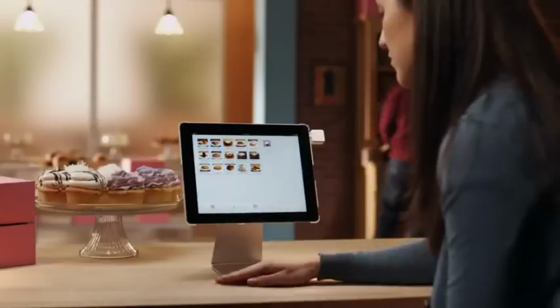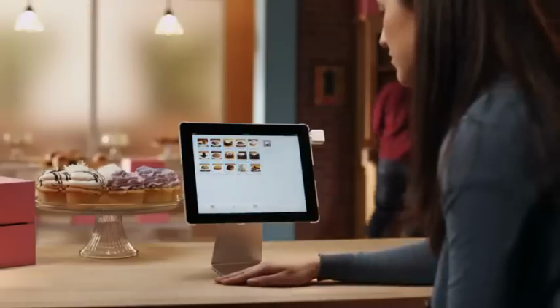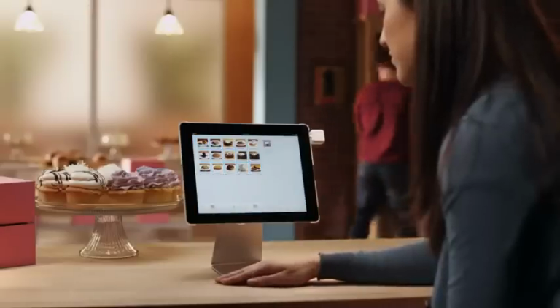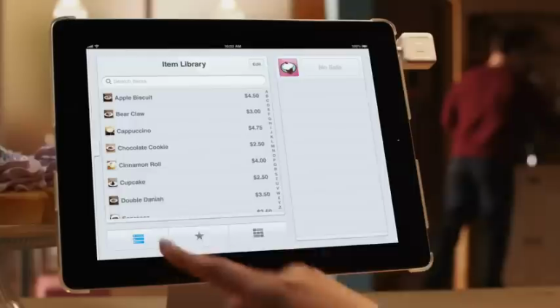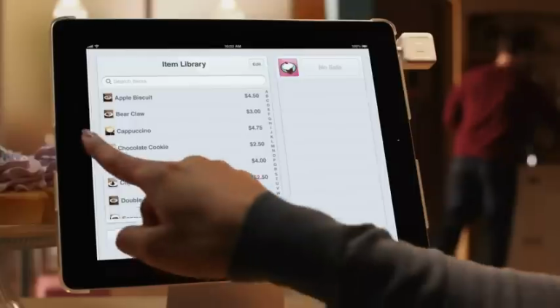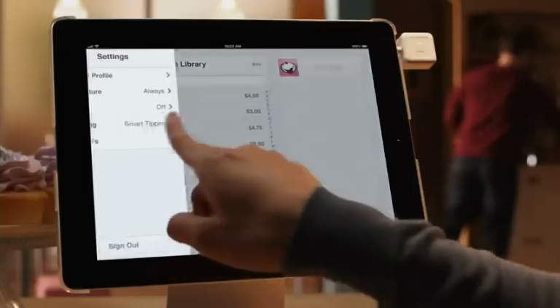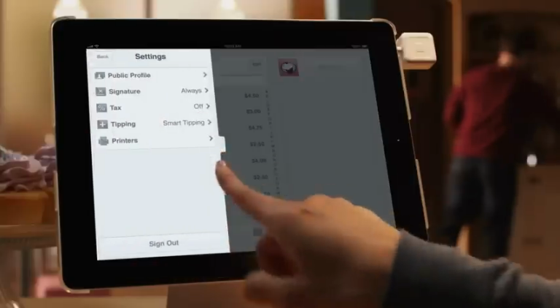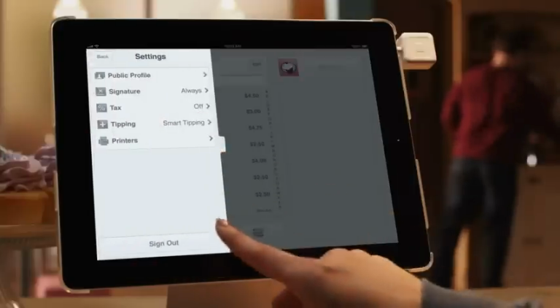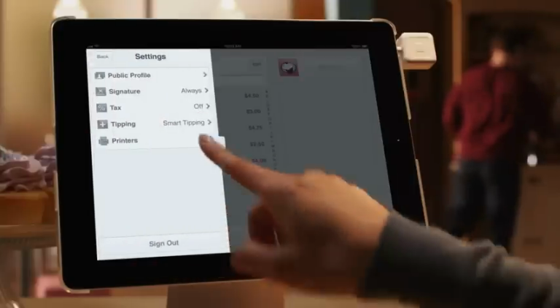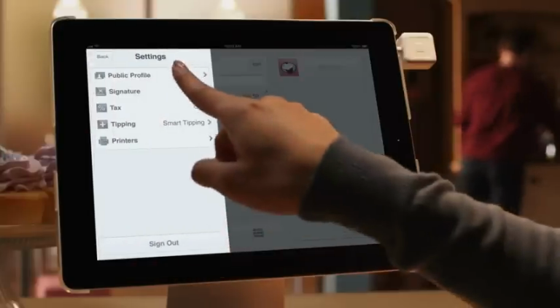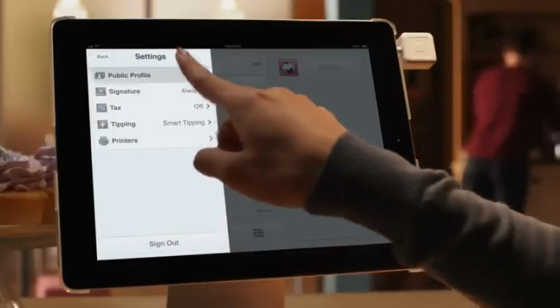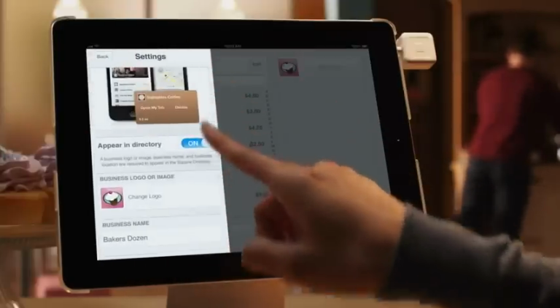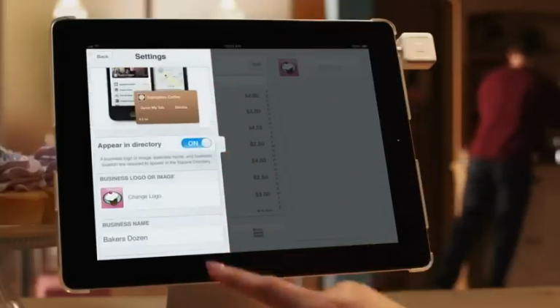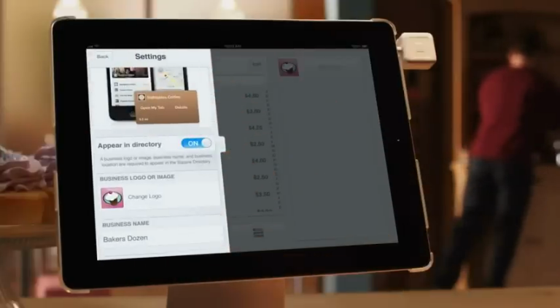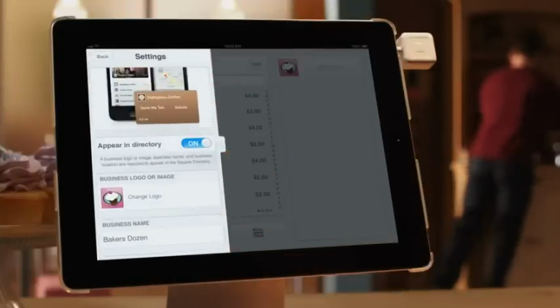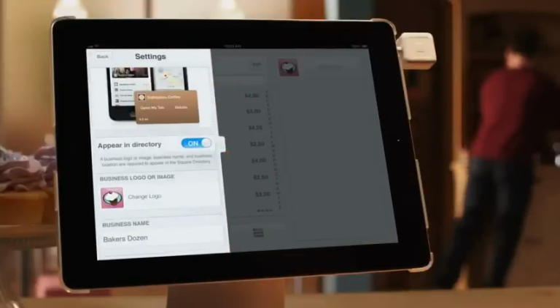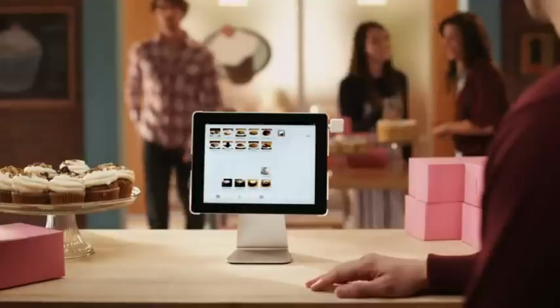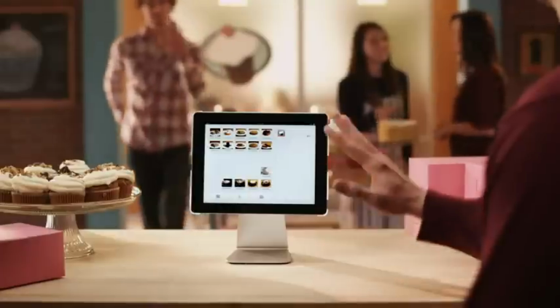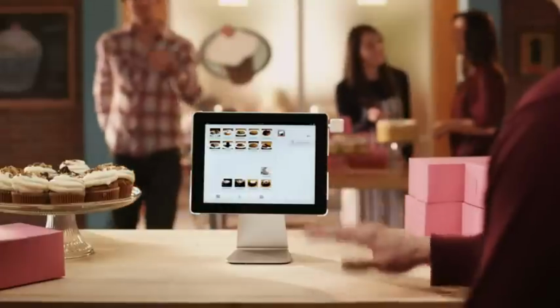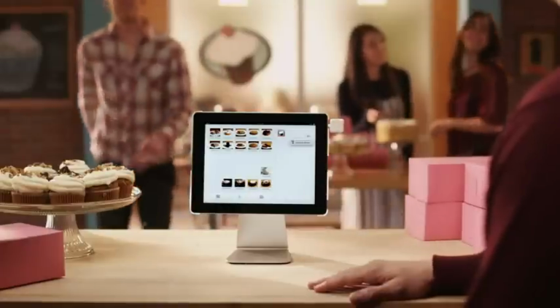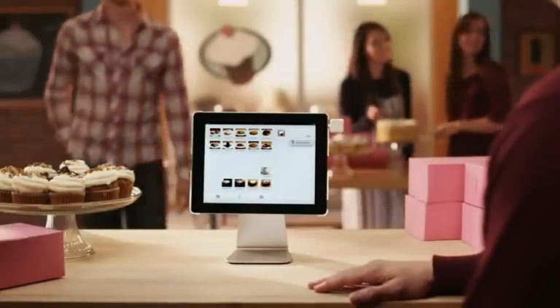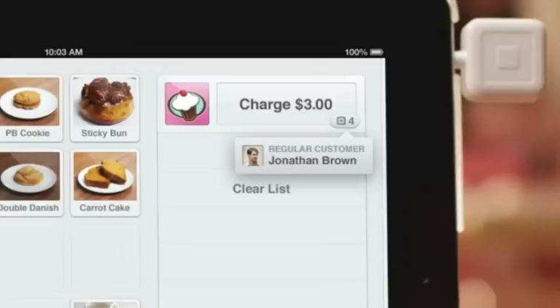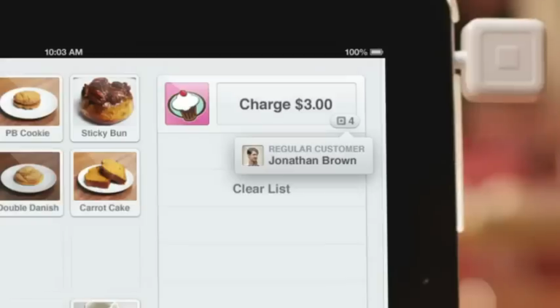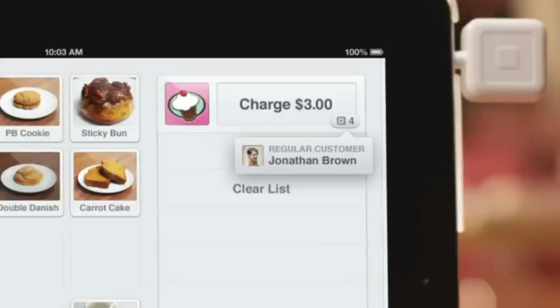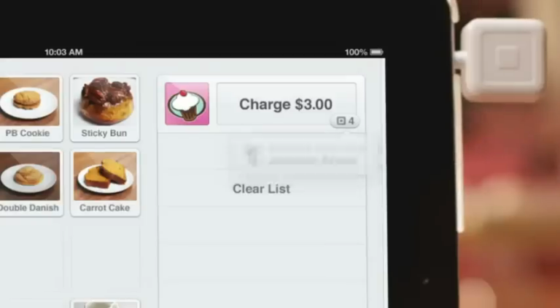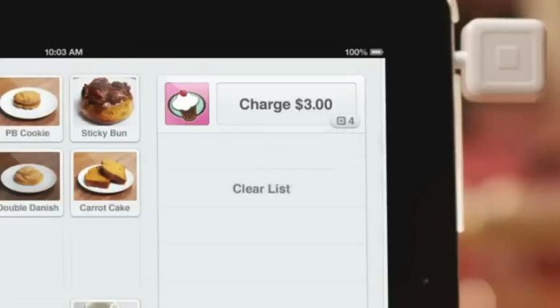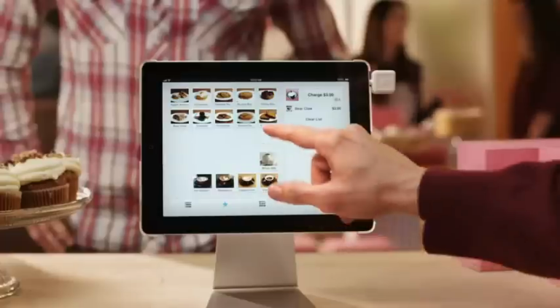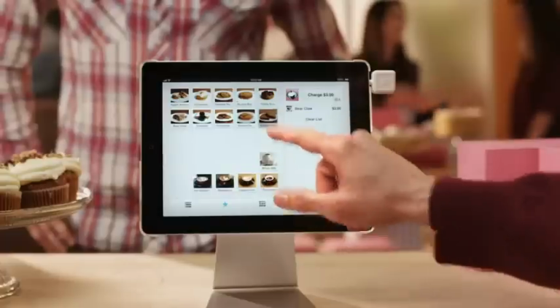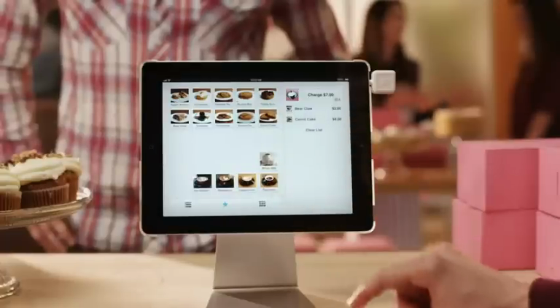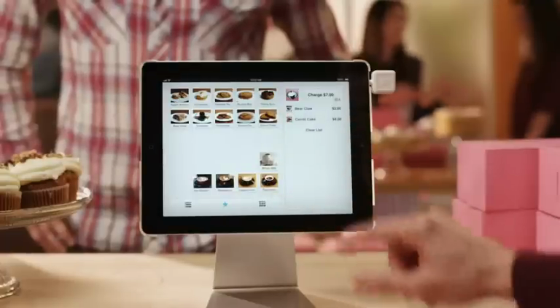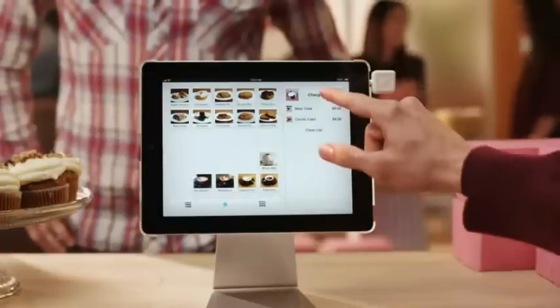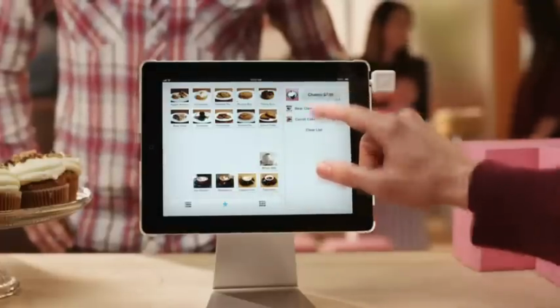Register allows your customers to pay with credit cards, cash, or even their name. Your listing in the Square directory opens the door to thousands of card case users and allows you to get to know customers who pay with their name.